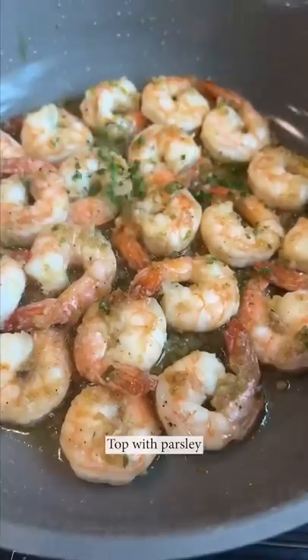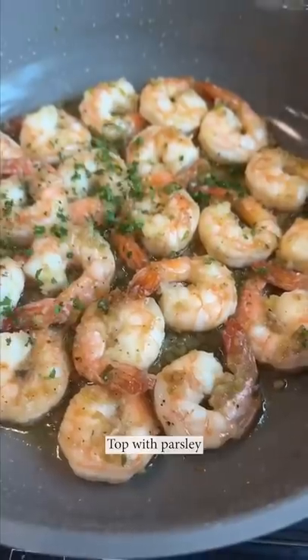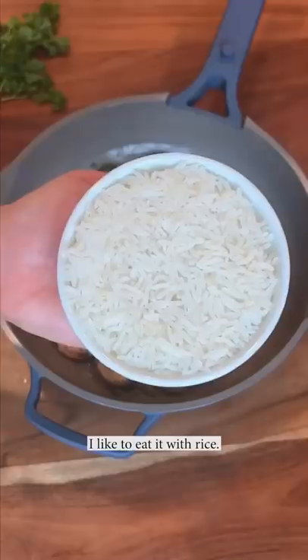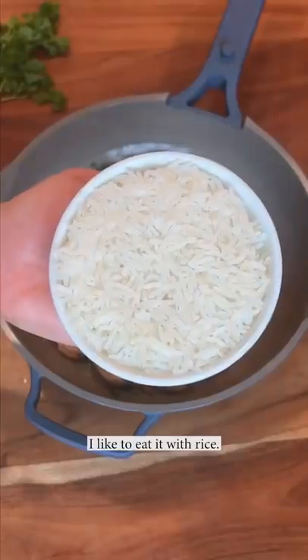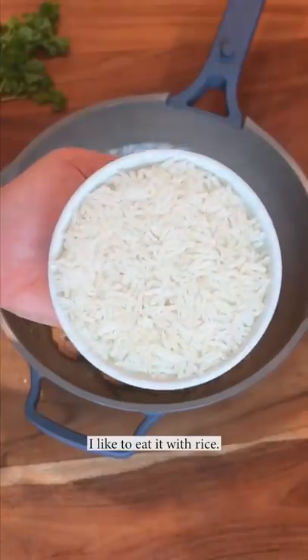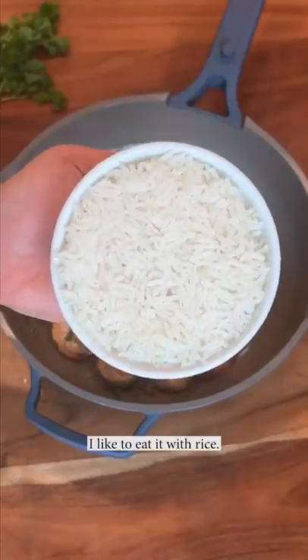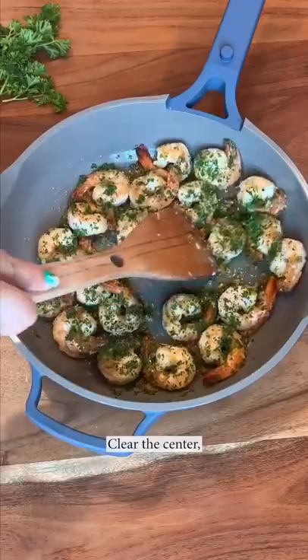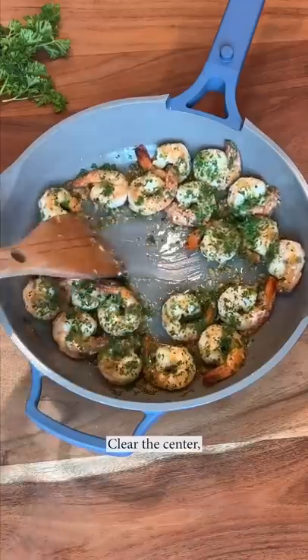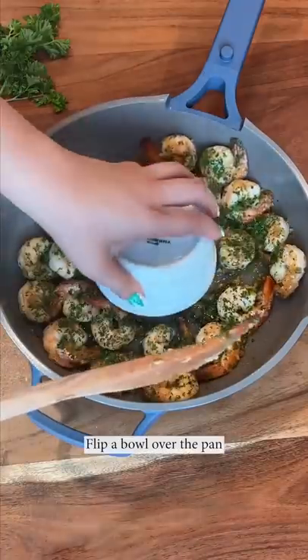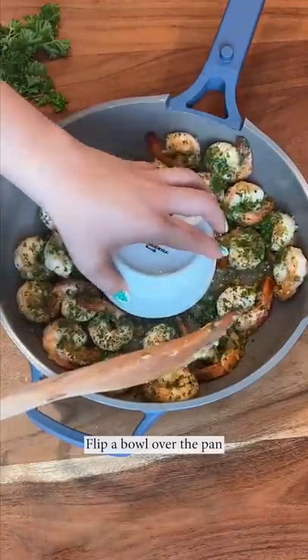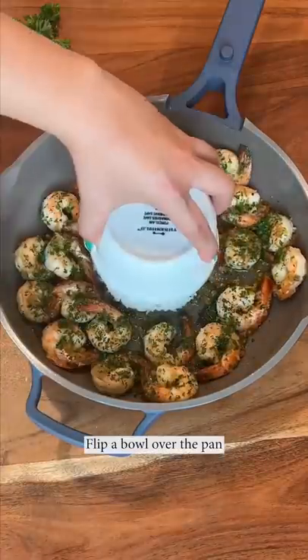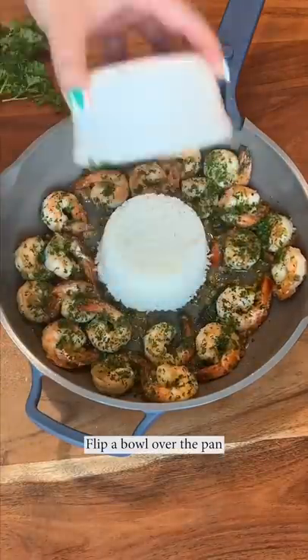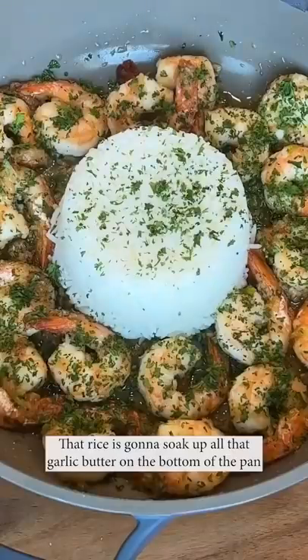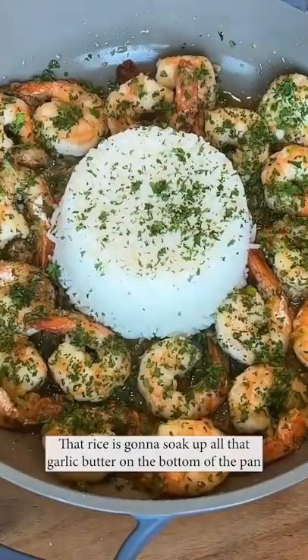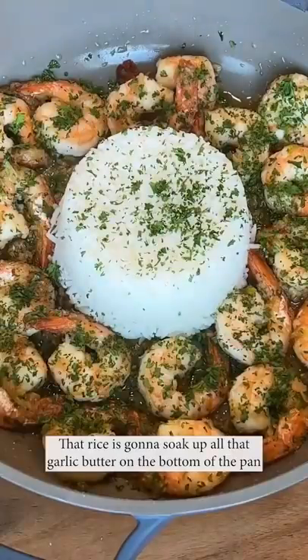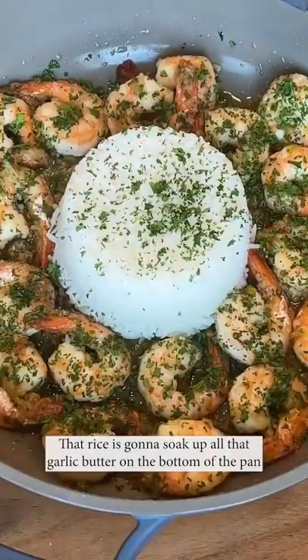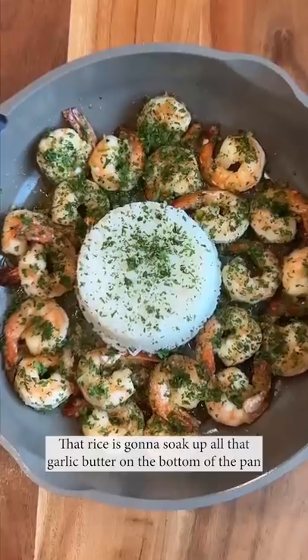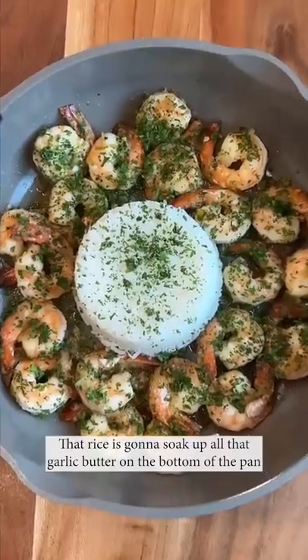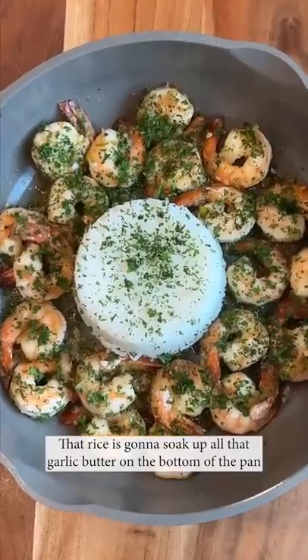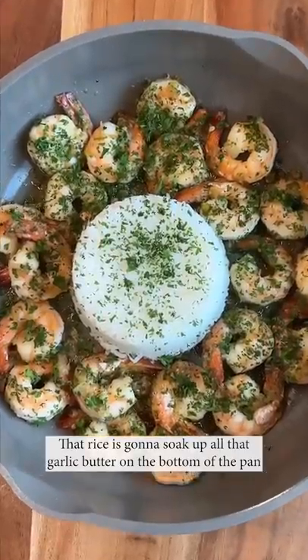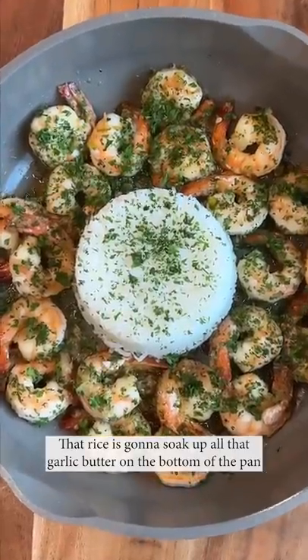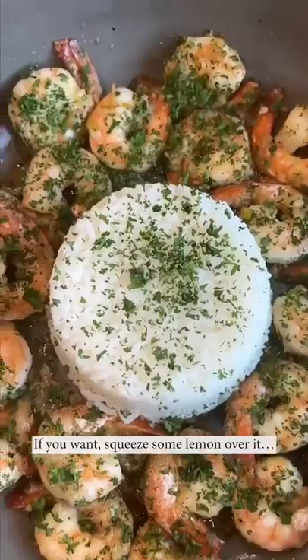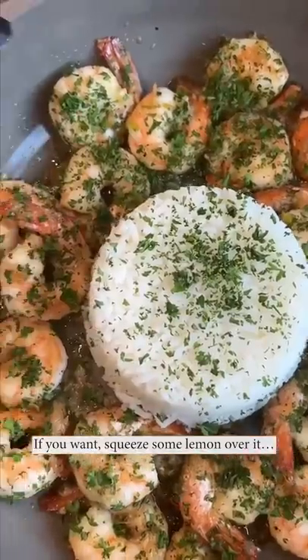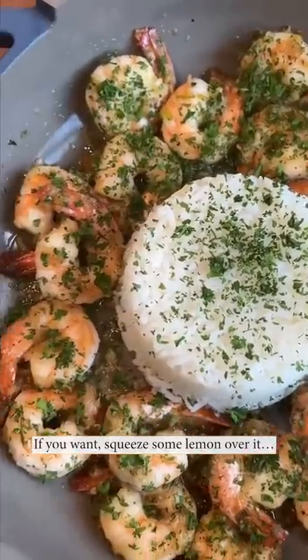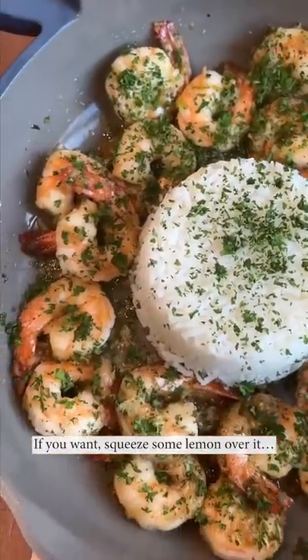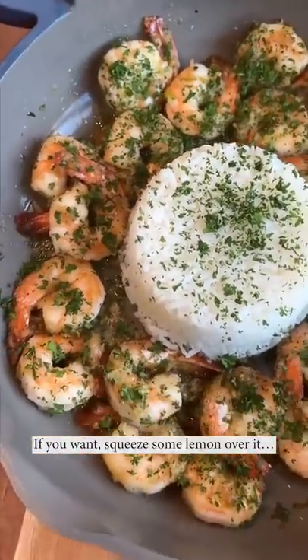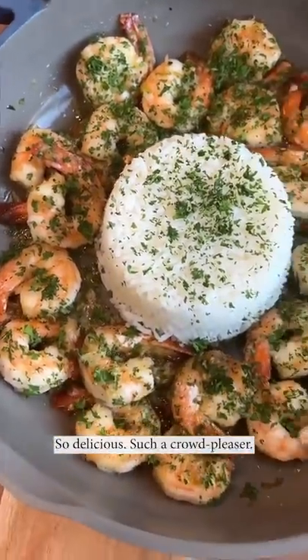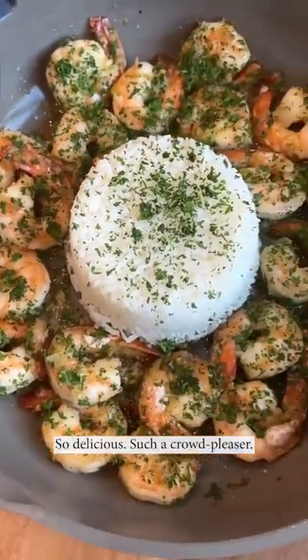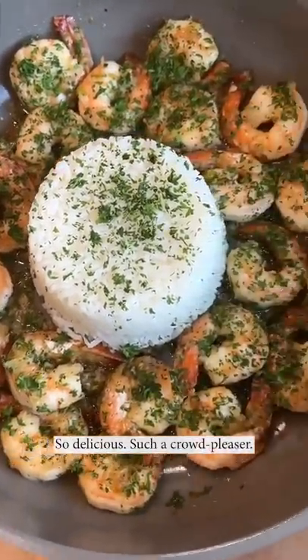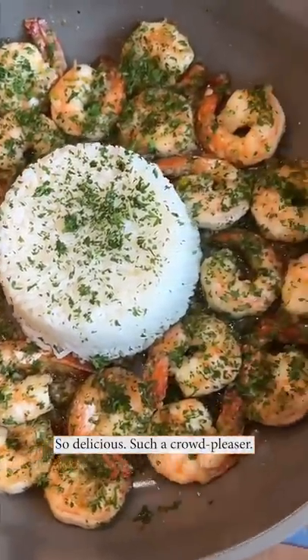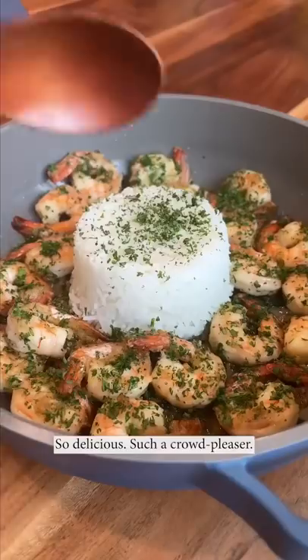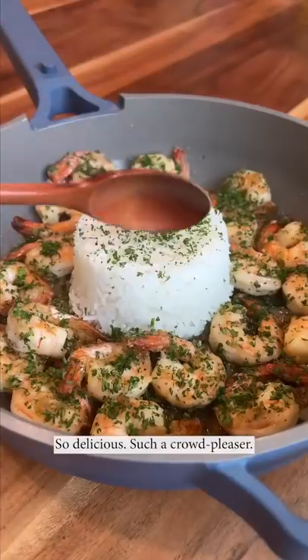Top with parsley. I like to eat it with rice — clear the center, flip a bowl over the pan. That rice is gonna soak up all that garlic butter on the bottom of the pan. If you want, squeeze some lemon over it. So delicious, such a crowd pleaser.